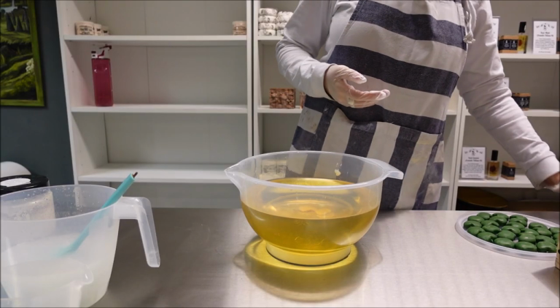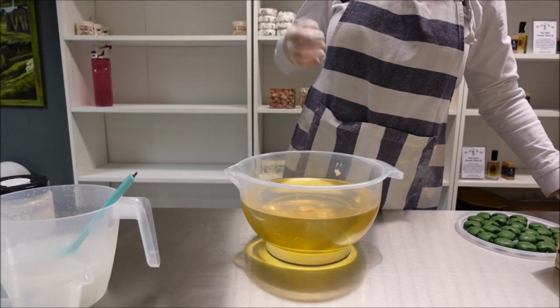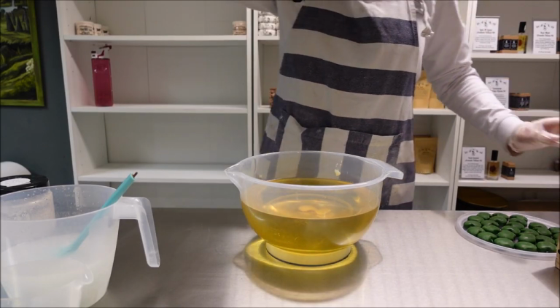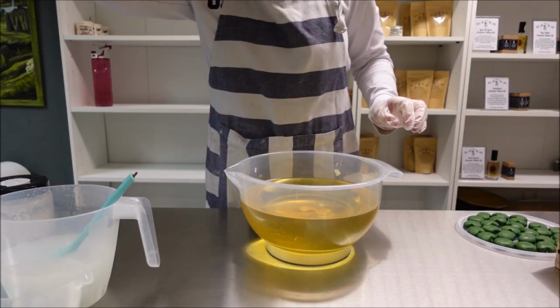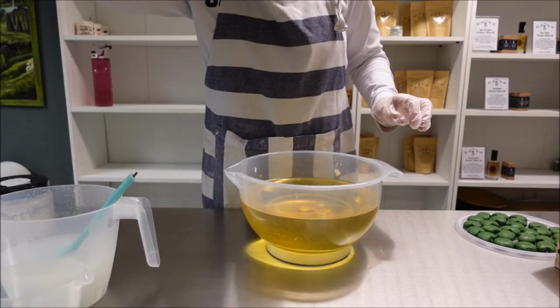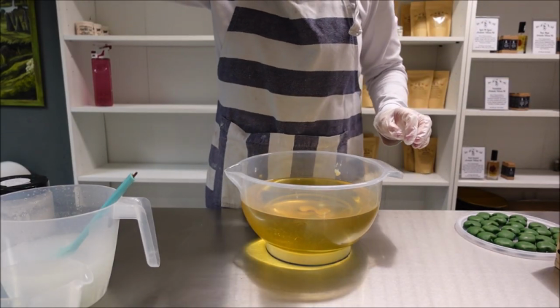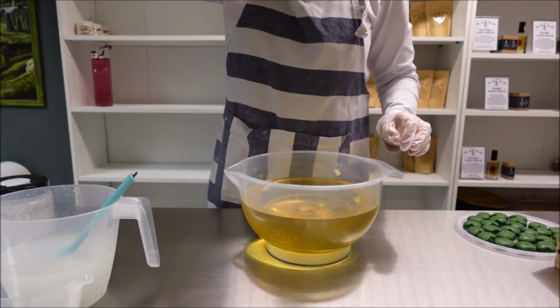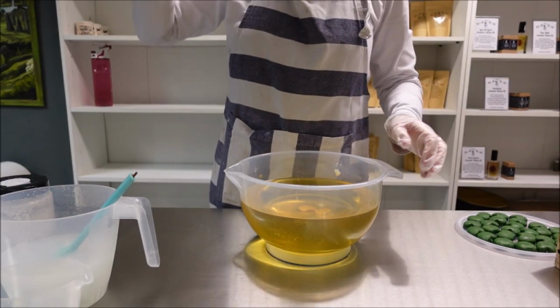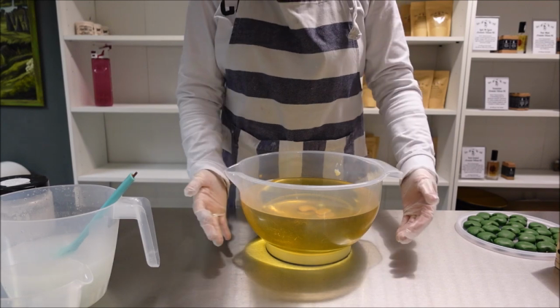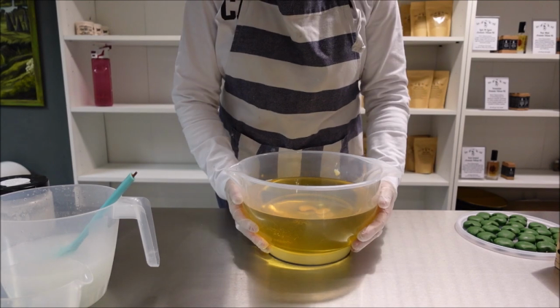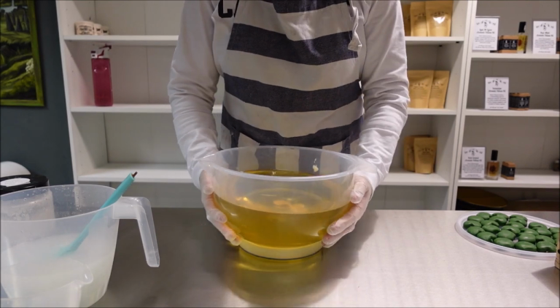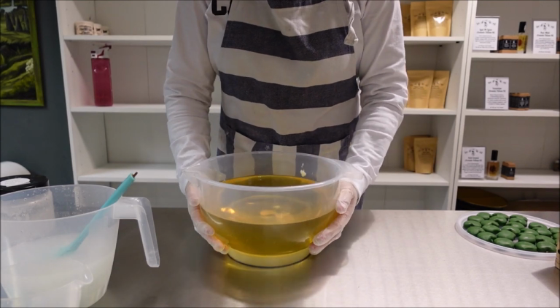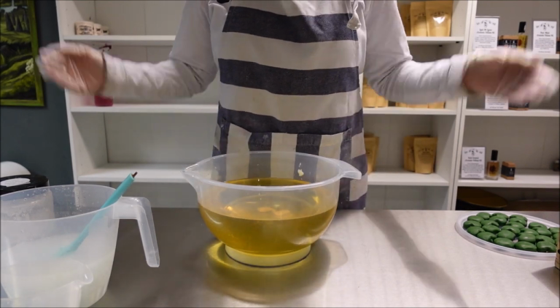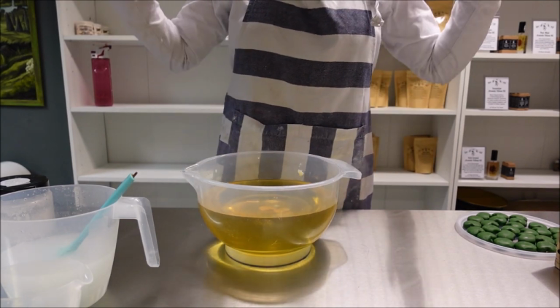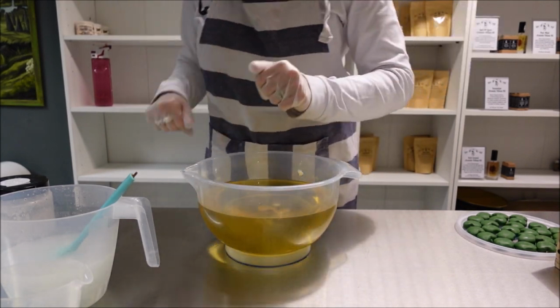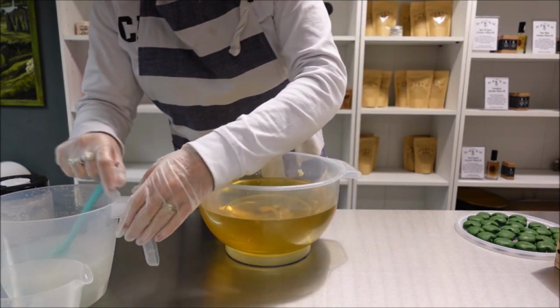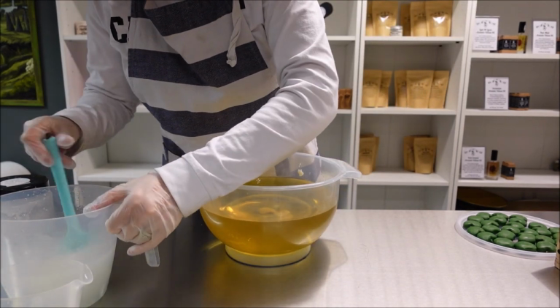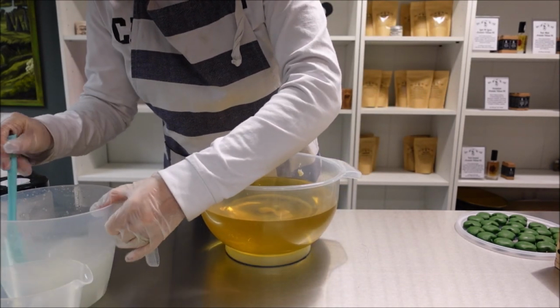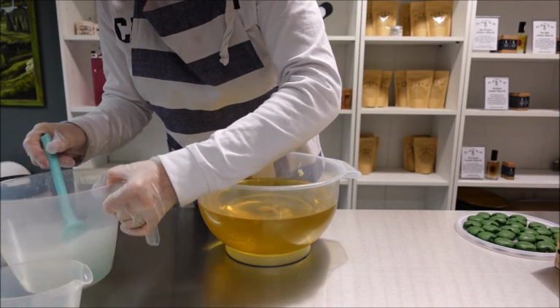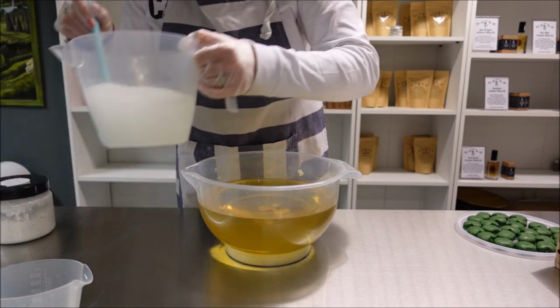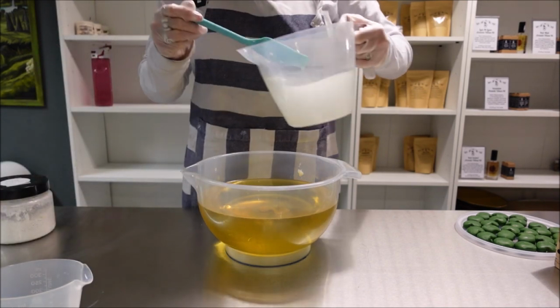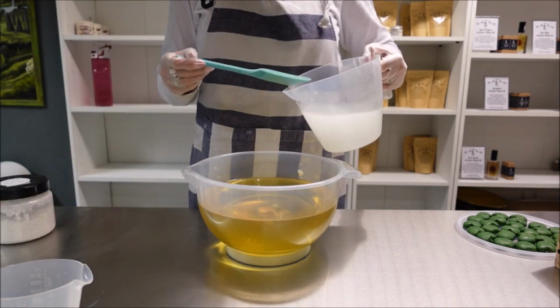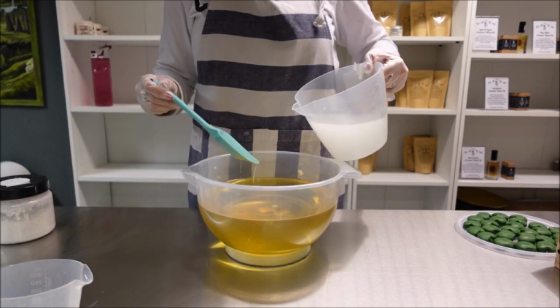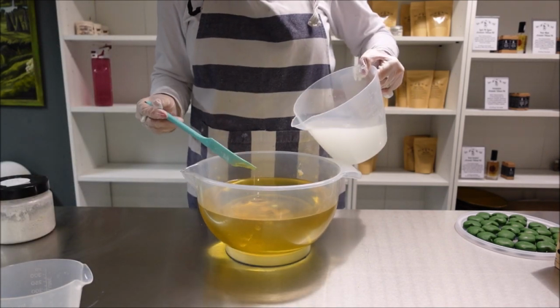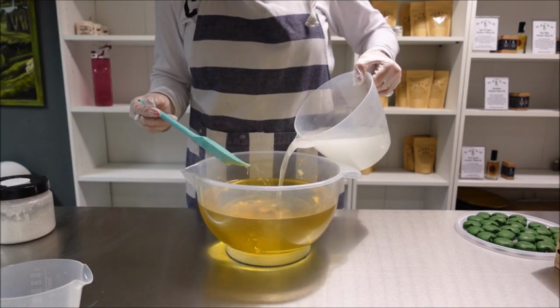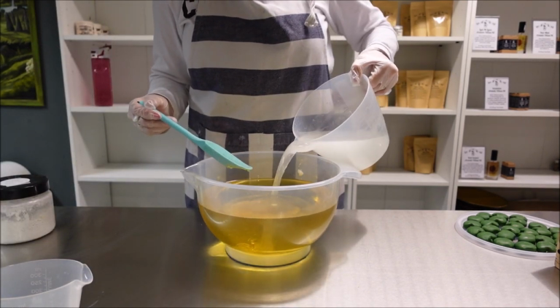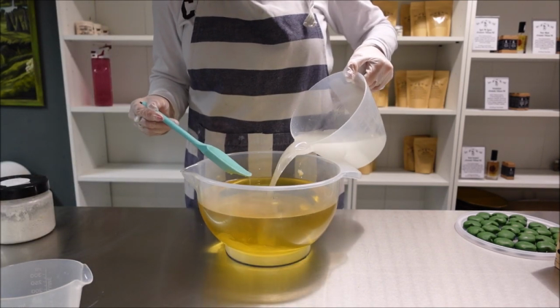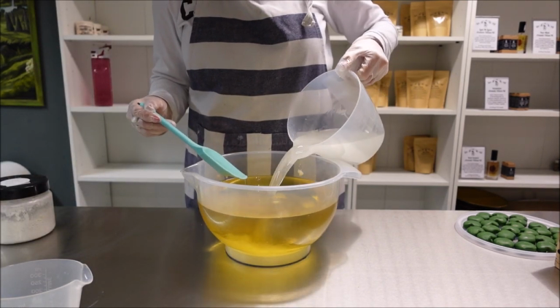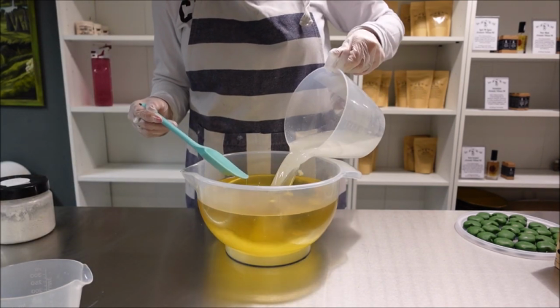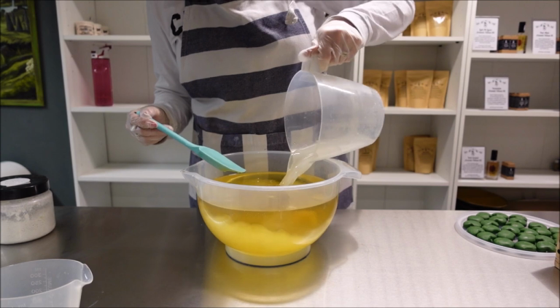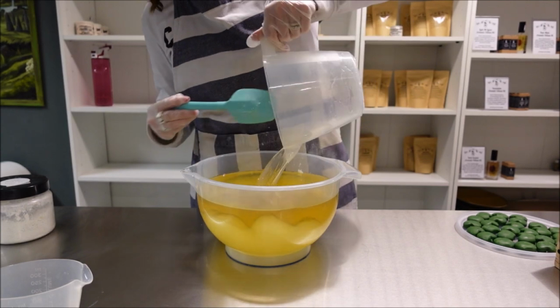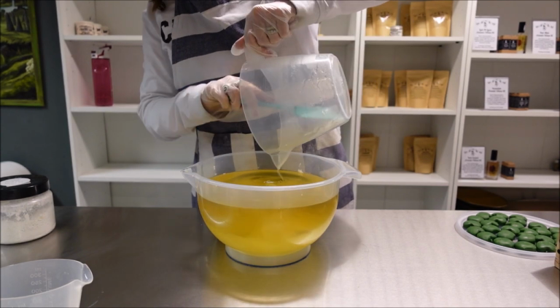Sorry if the lighting is a bit off but I haven't got my studio lights on, I just can't be bothered to go and get them sorted out. So we're going to start by pouring our lye into our oils as usual.